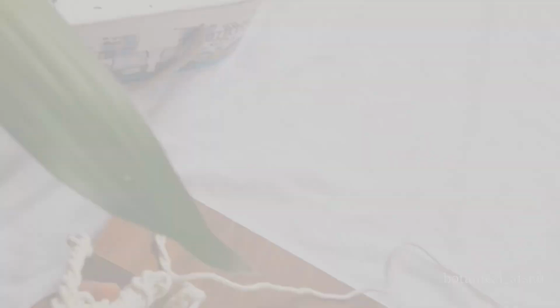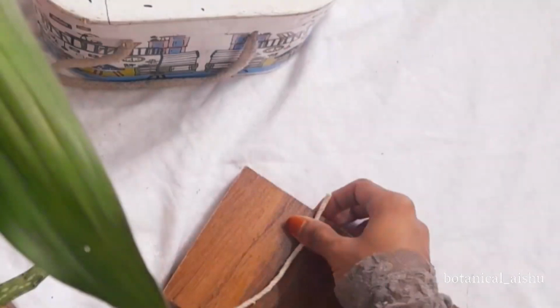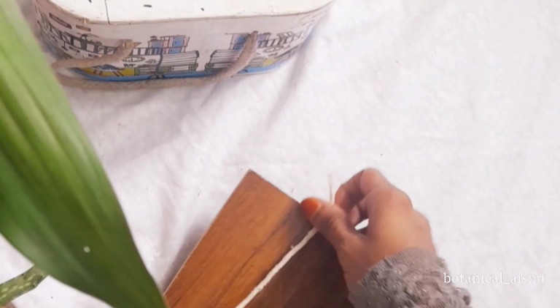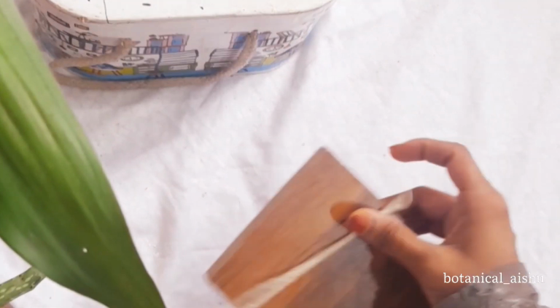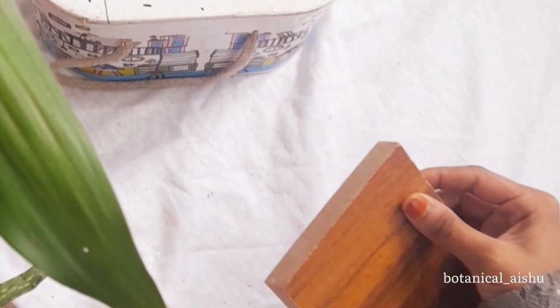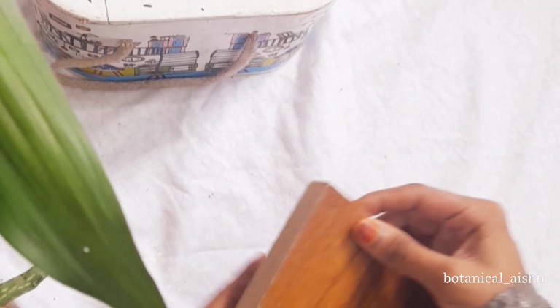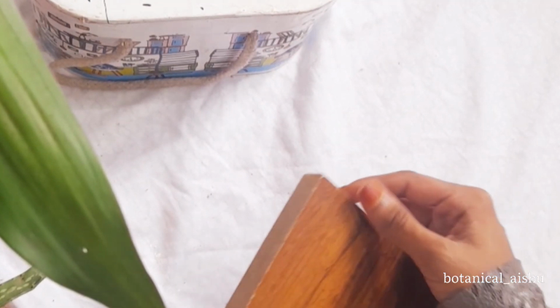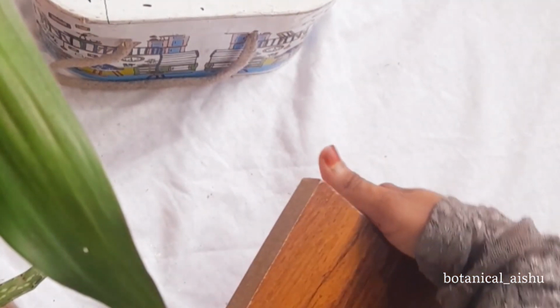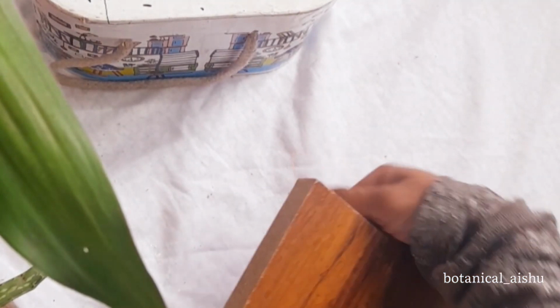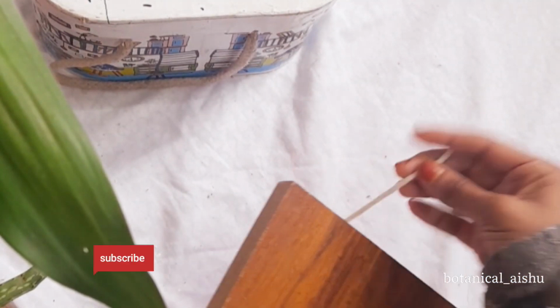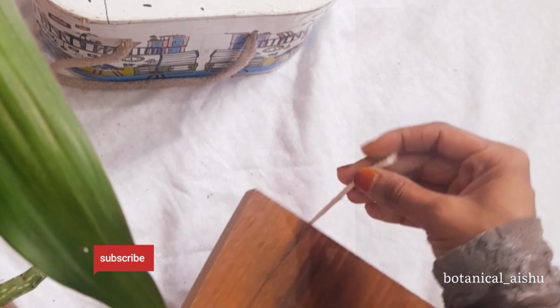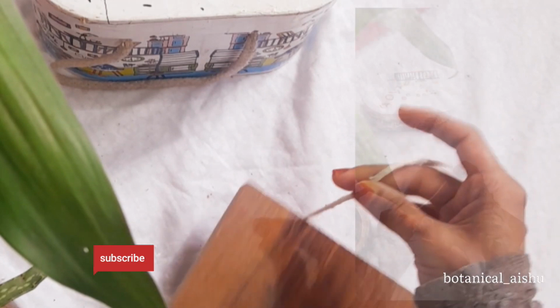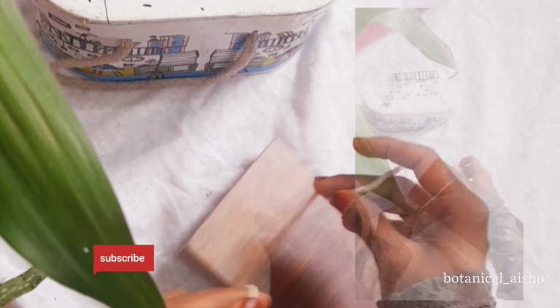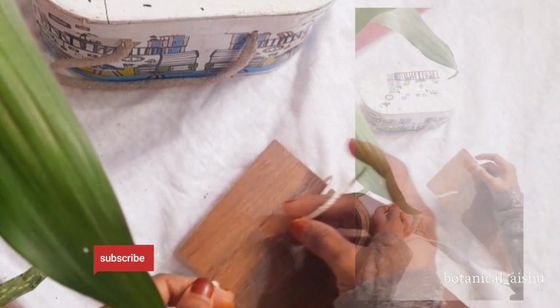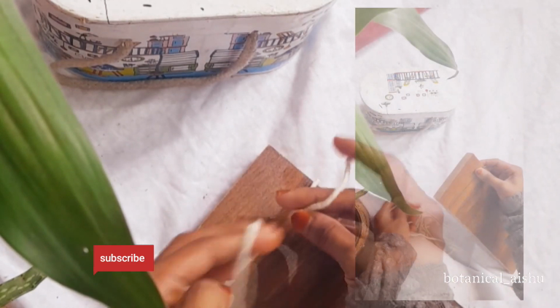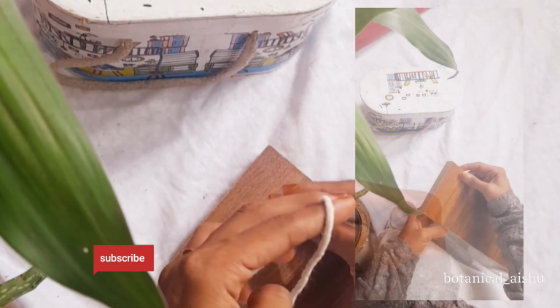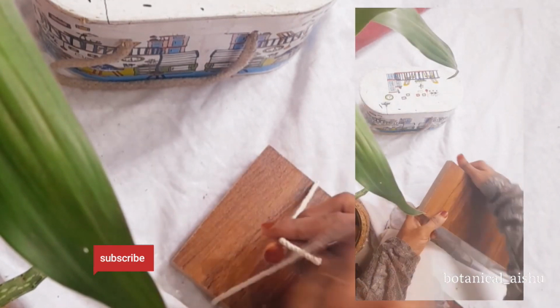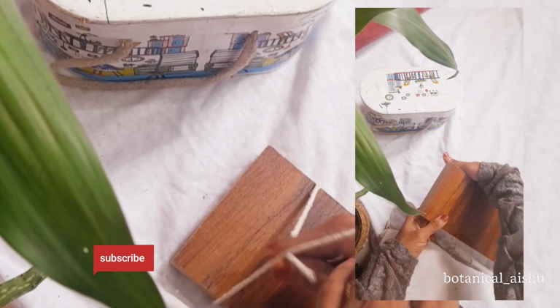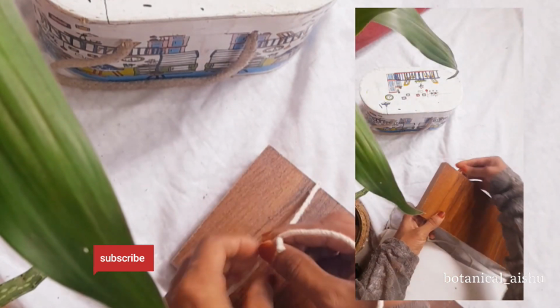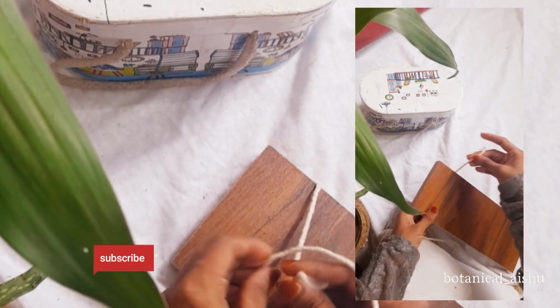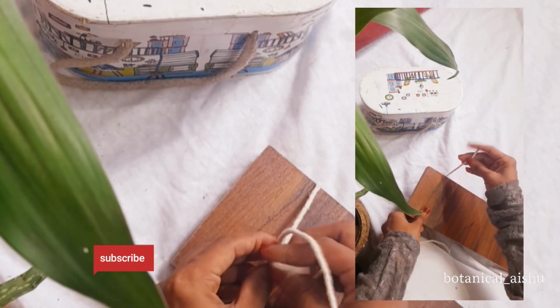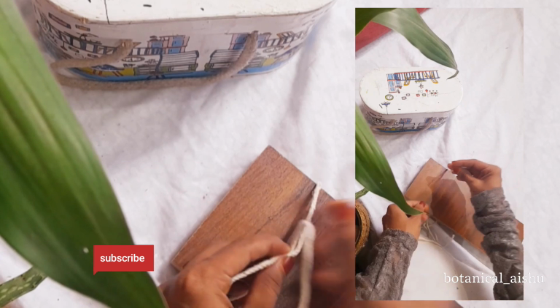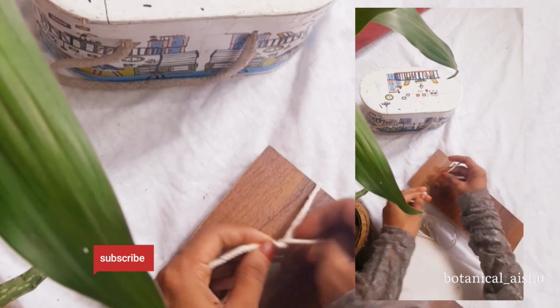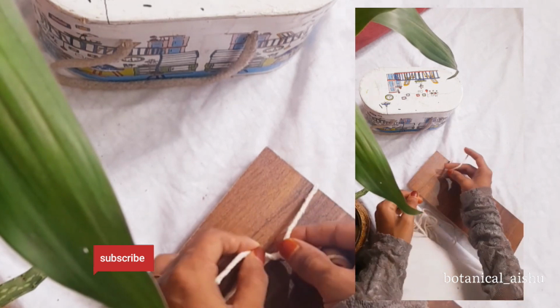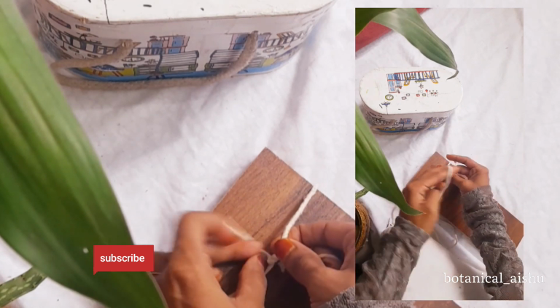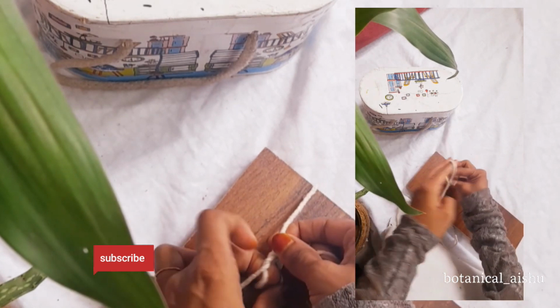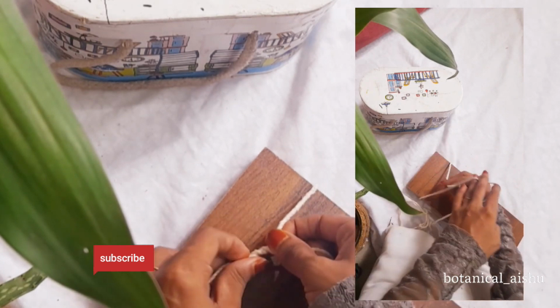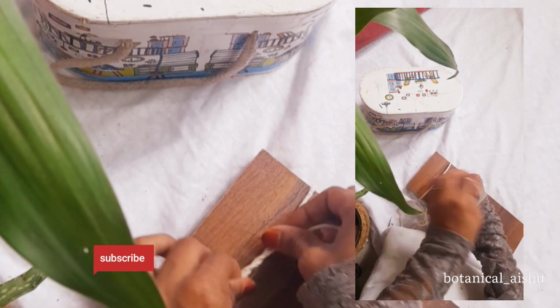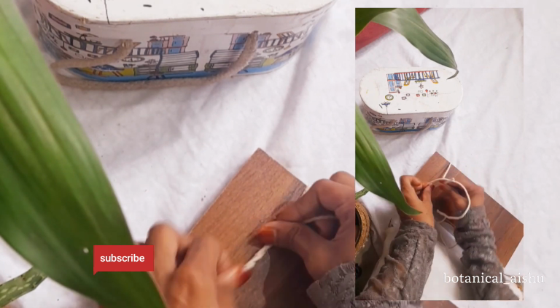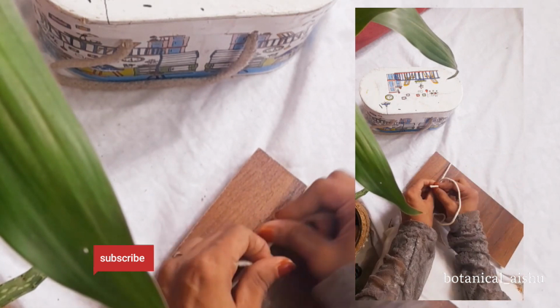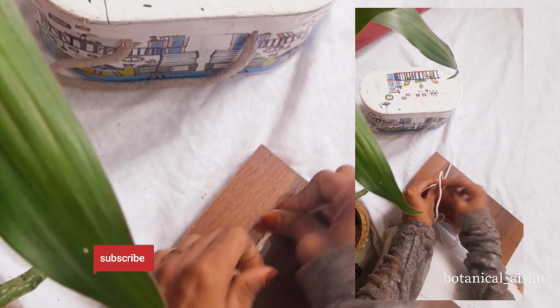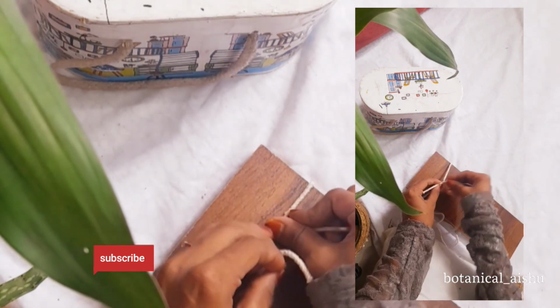I will show you how to create a tray. I am going to store this tray. Let me tell you how to do this.